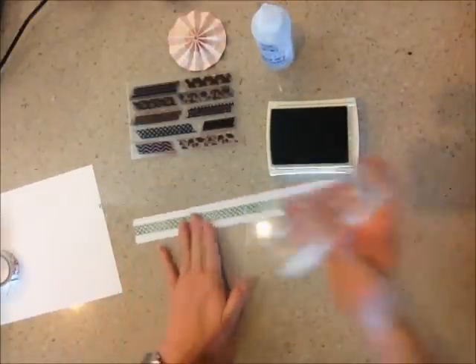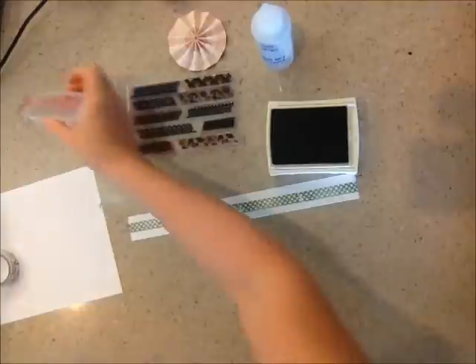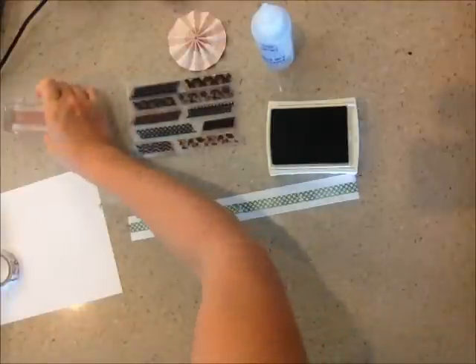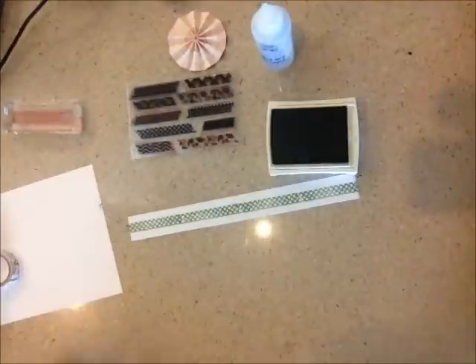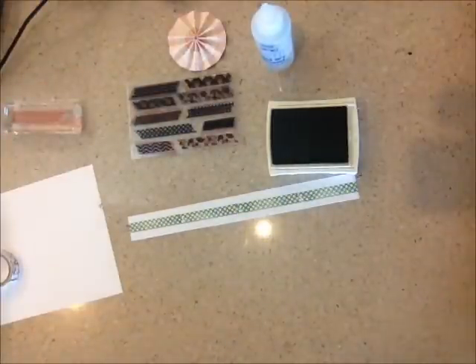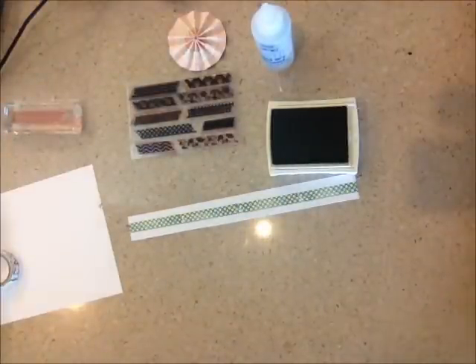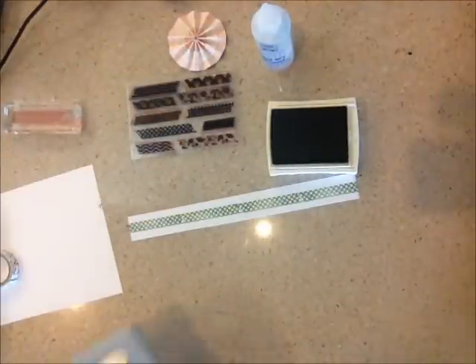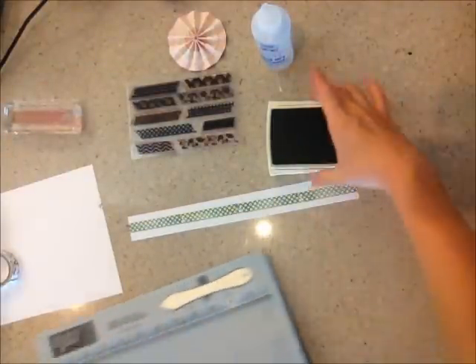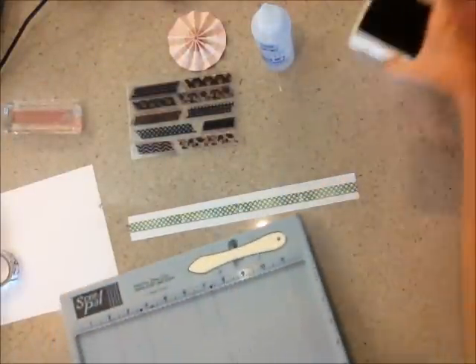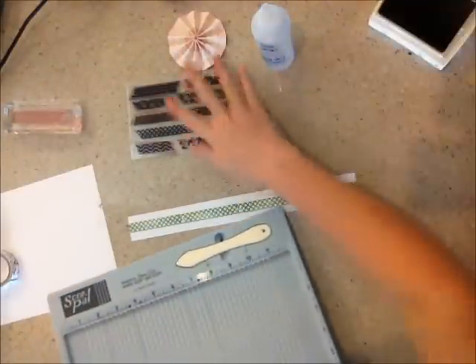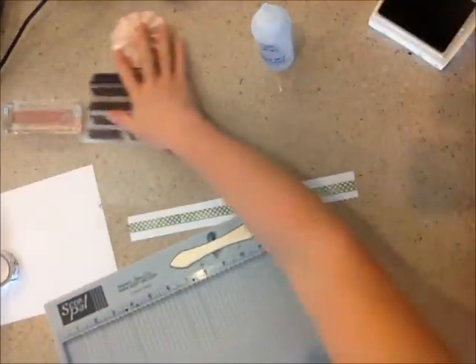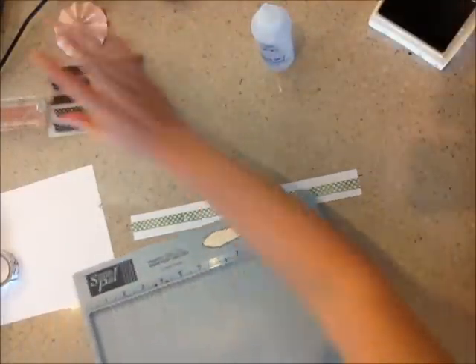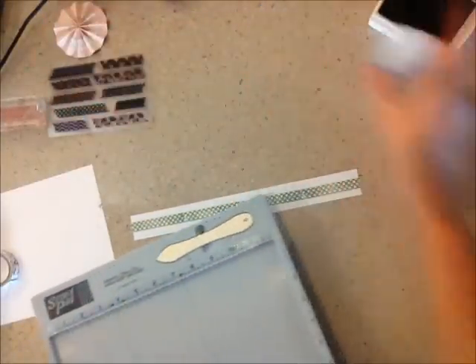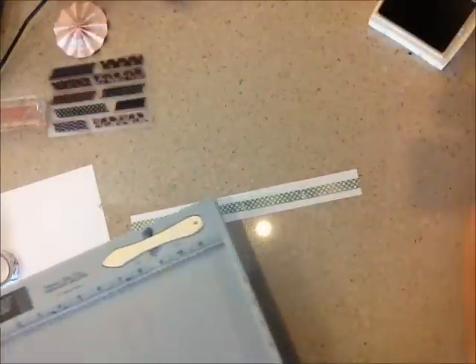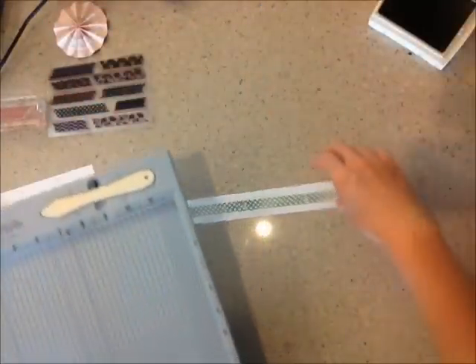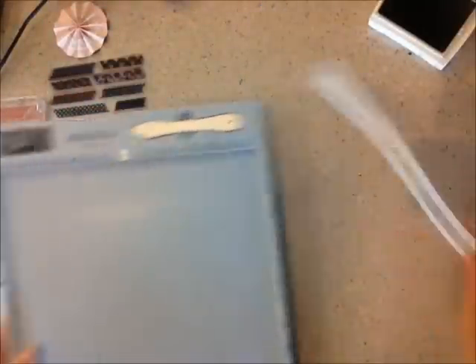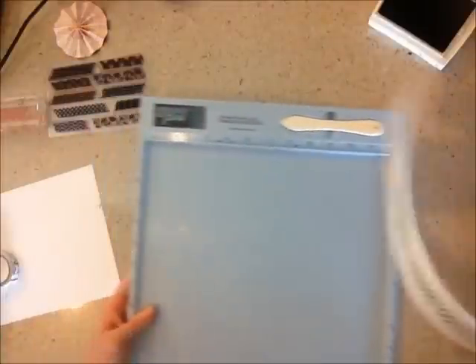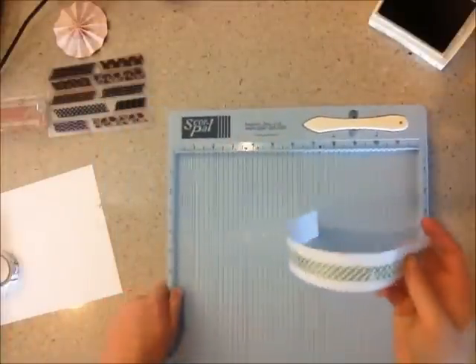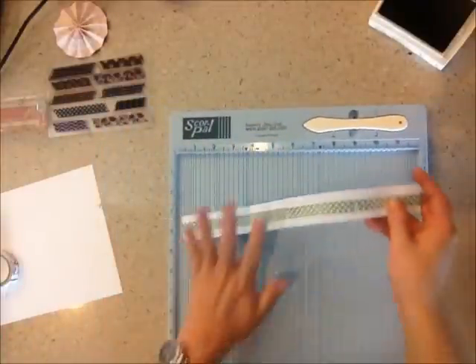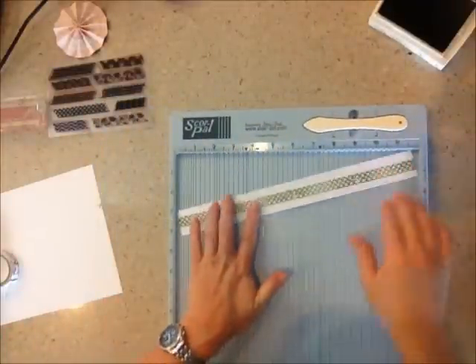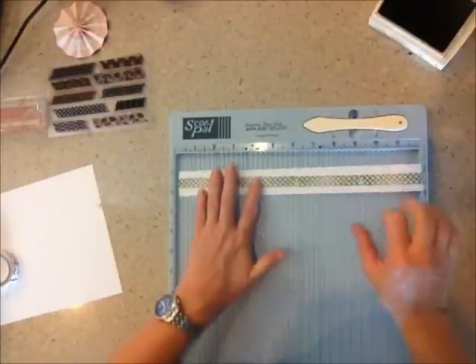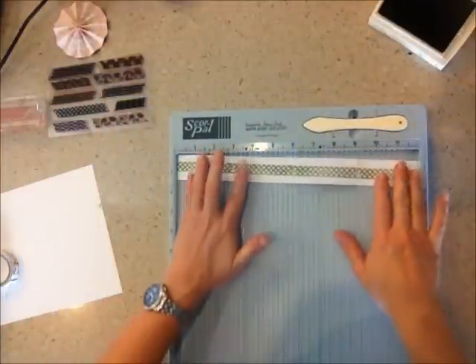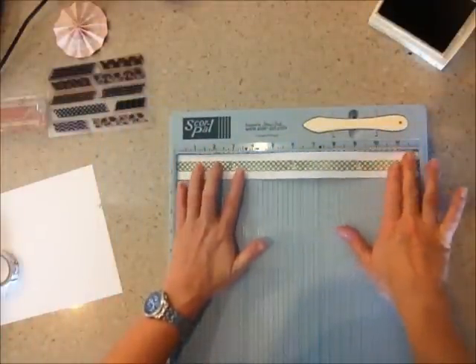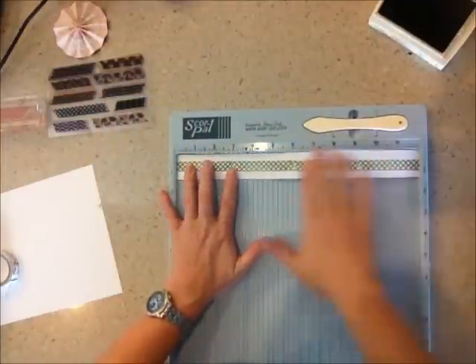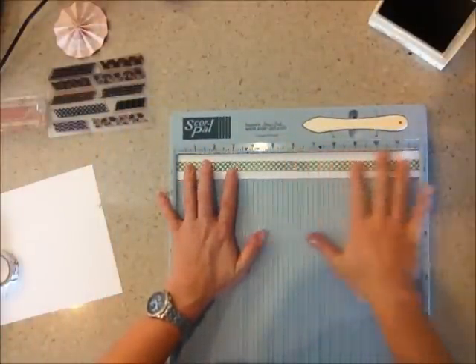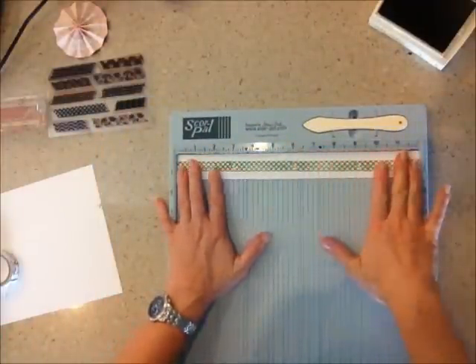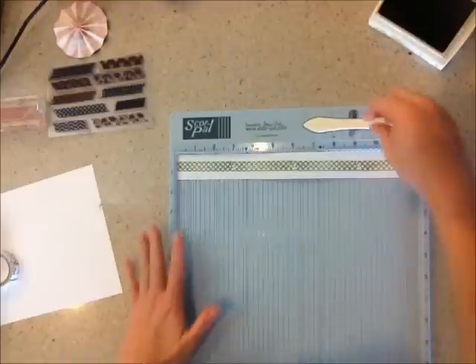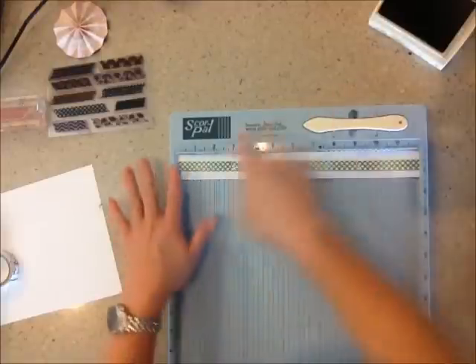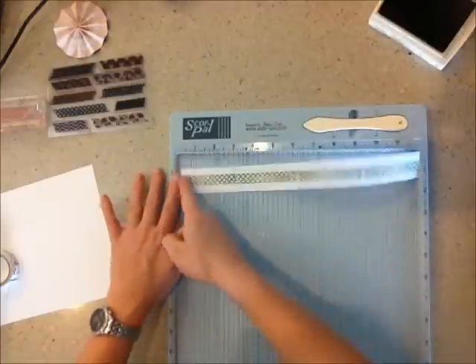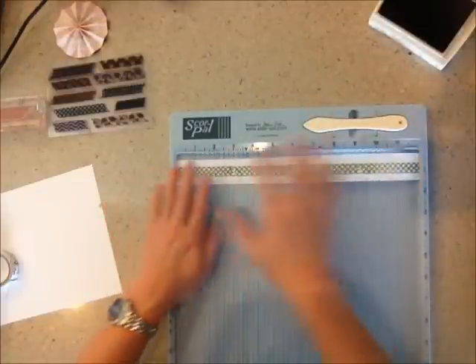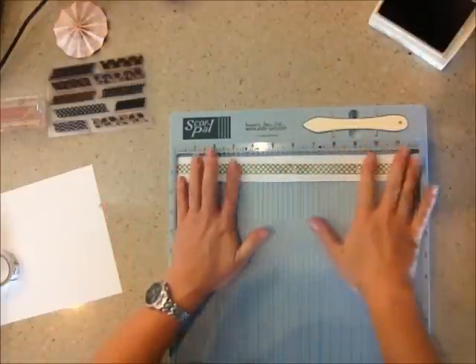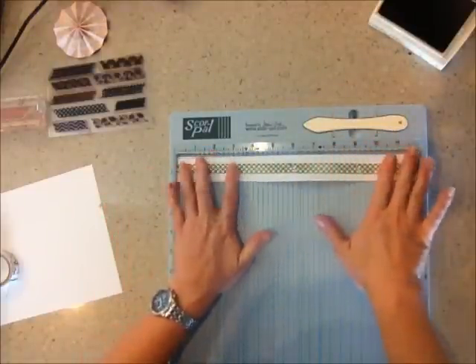Then we'll grab our score tool and stick the strip in there. Move all this stuff away. What I ended up doing is scoring it at ½ inch all the way along.